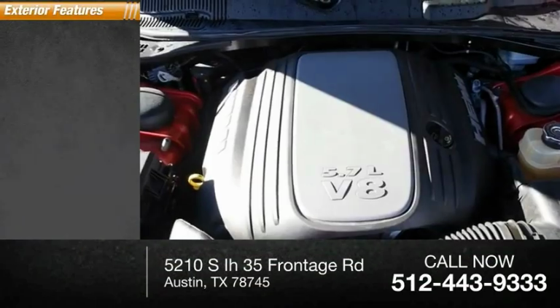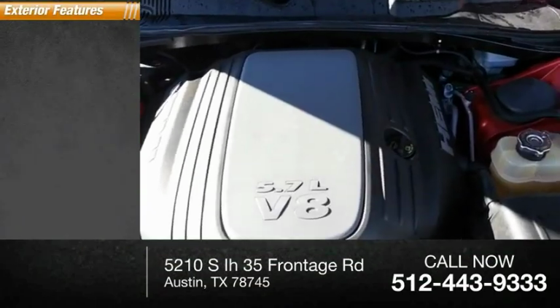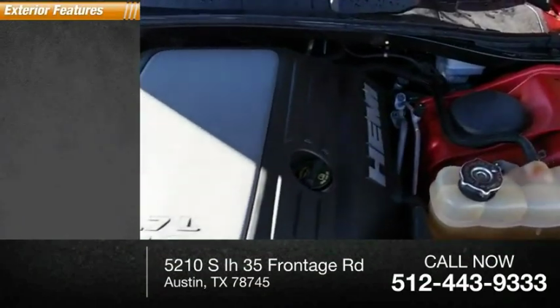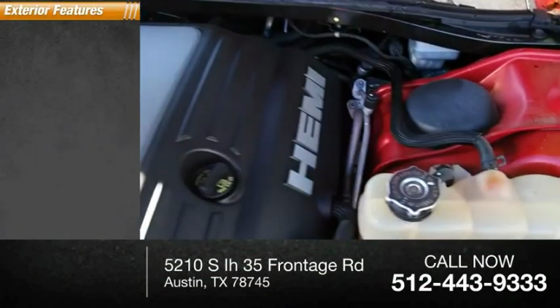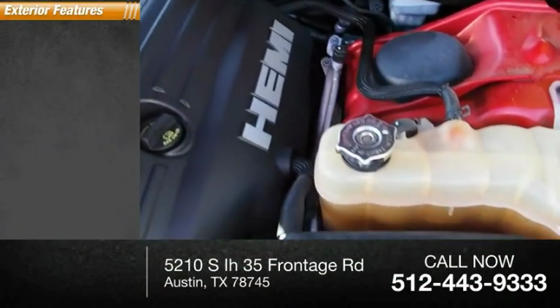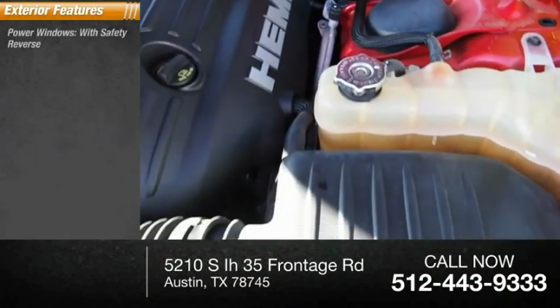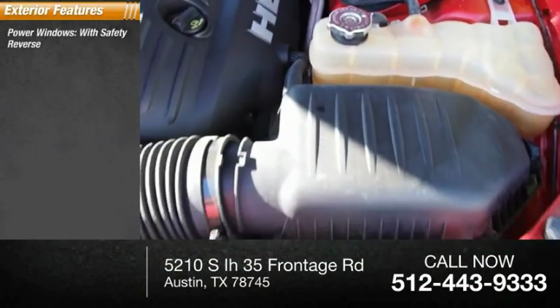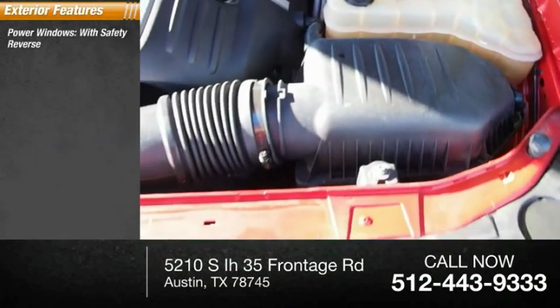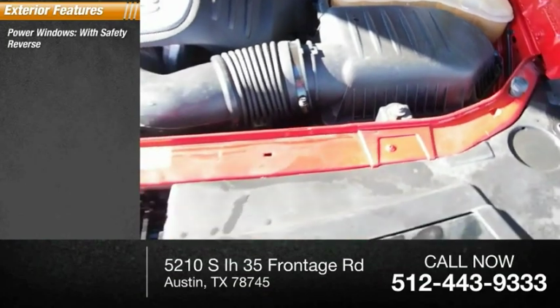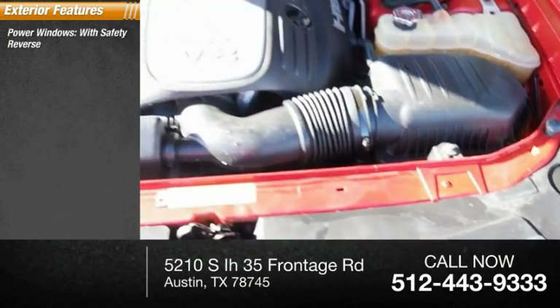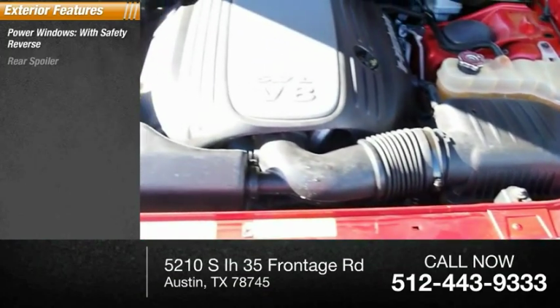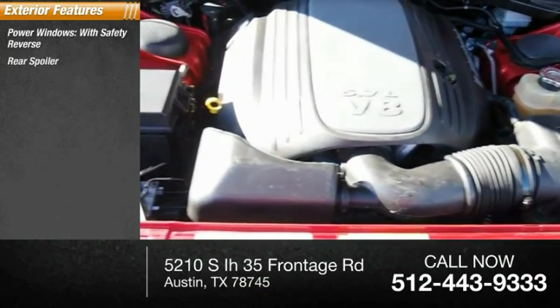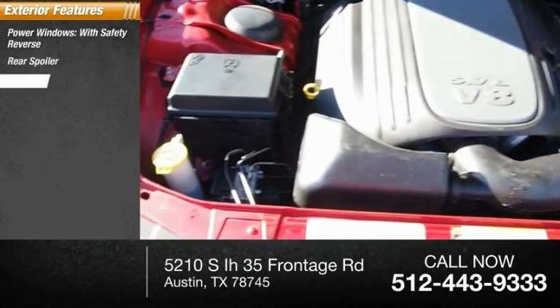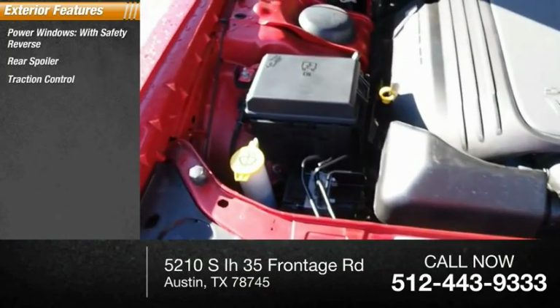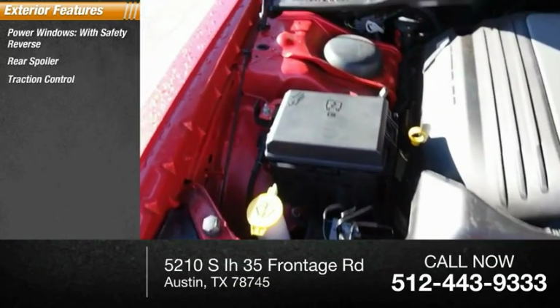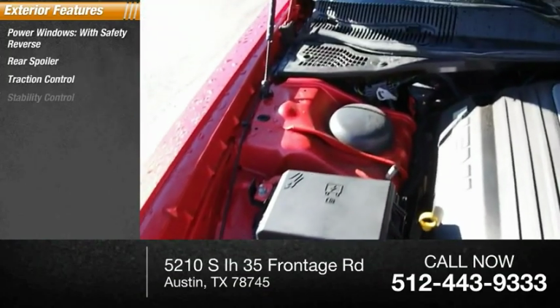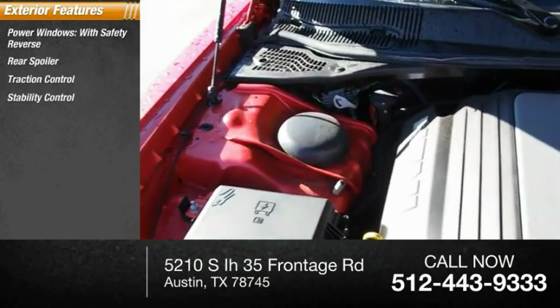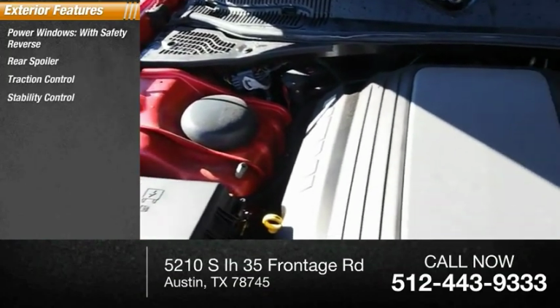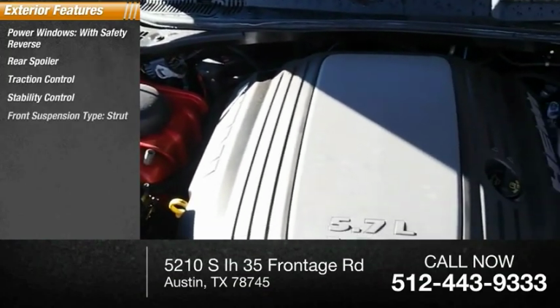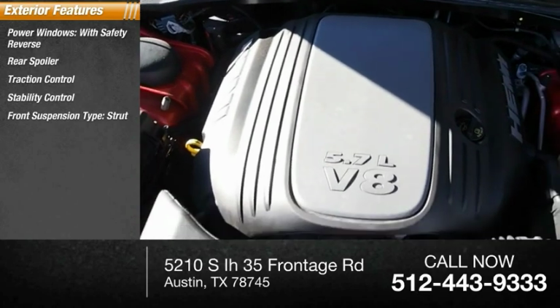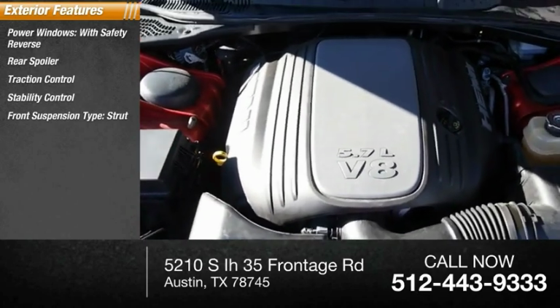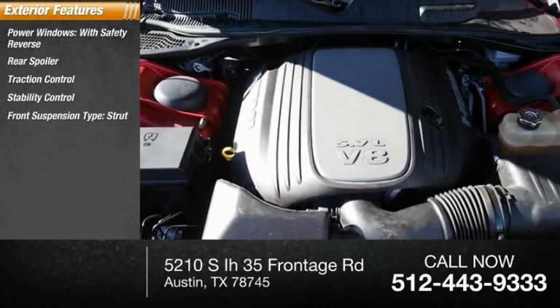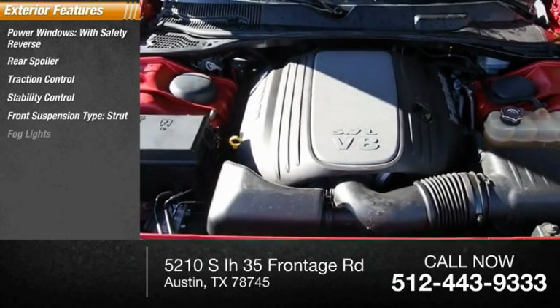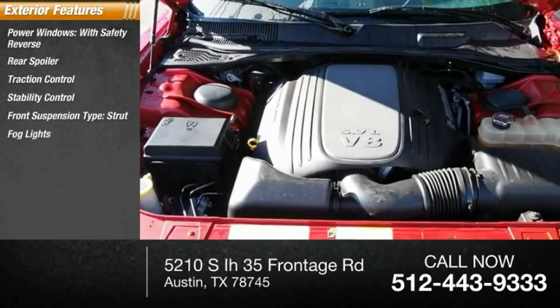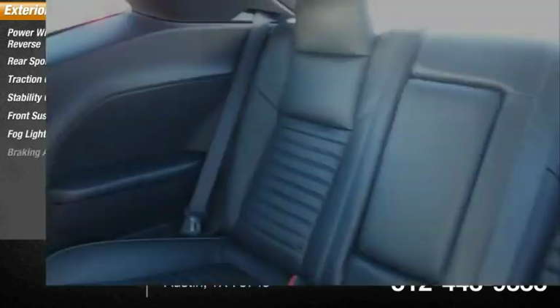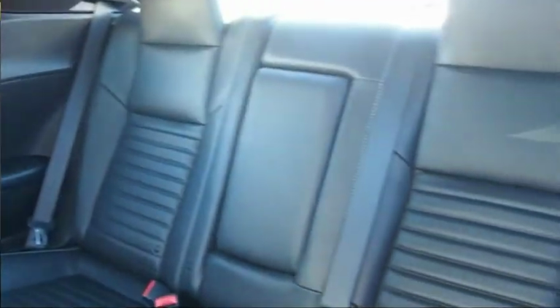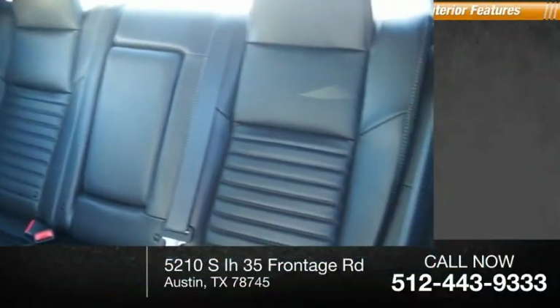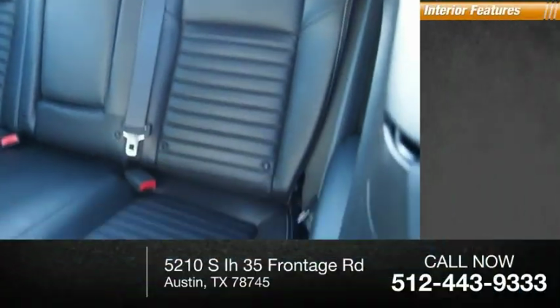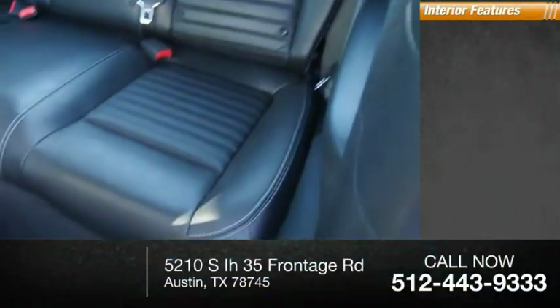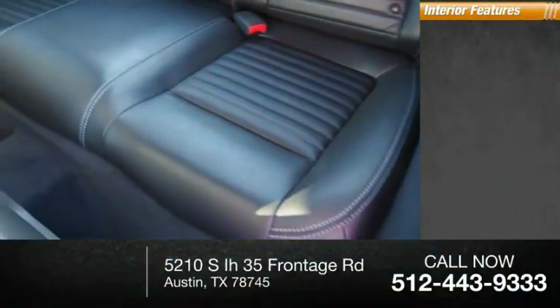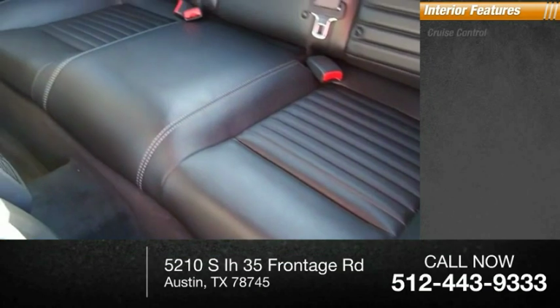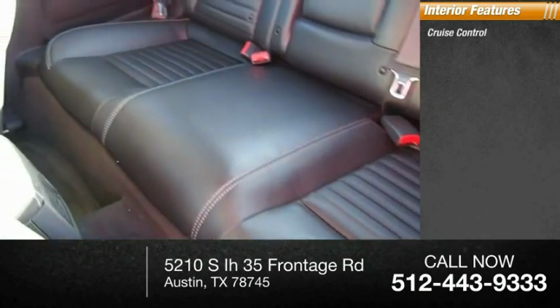Here are some of this vehicle's great options: power windows with safety reverse, rear spoiler, traction control, stability control, front suspension type strut, fog lights, braking assist.